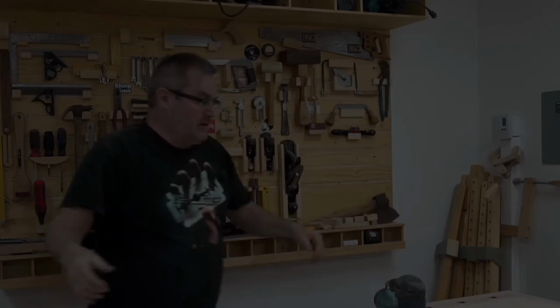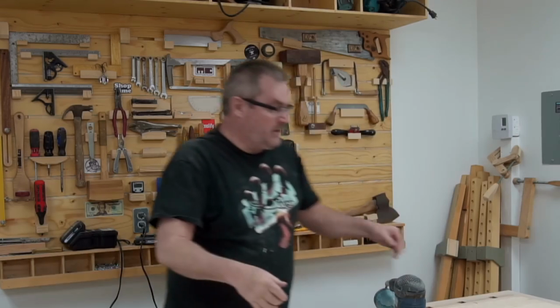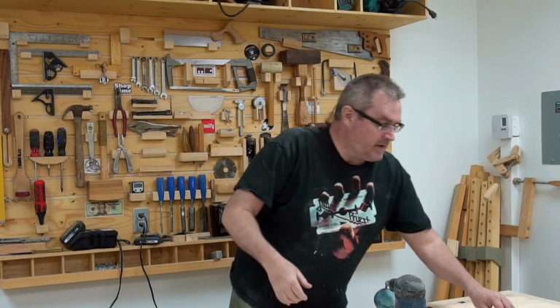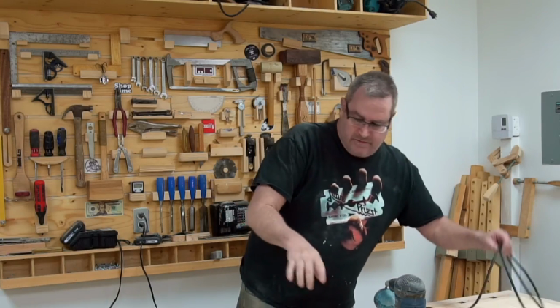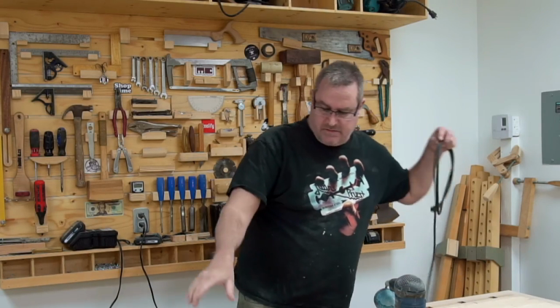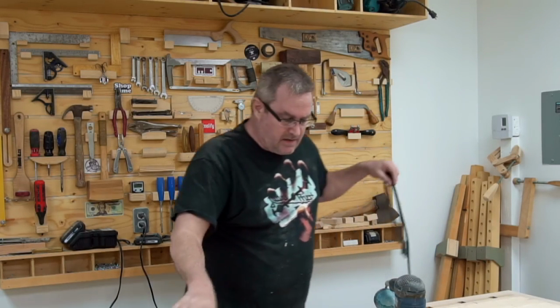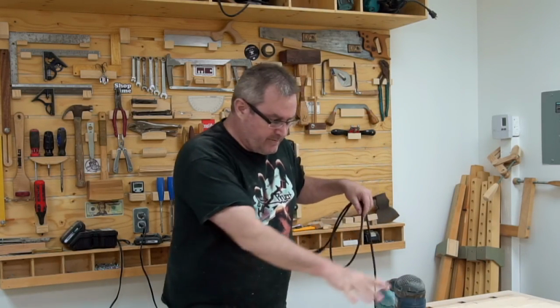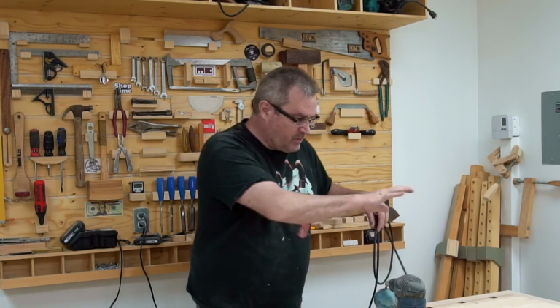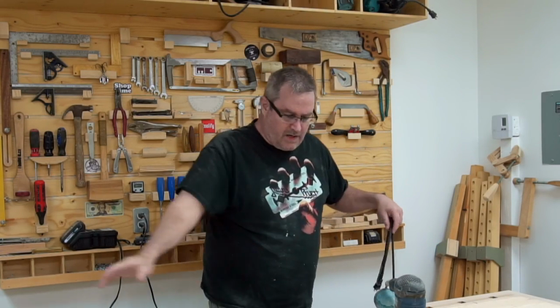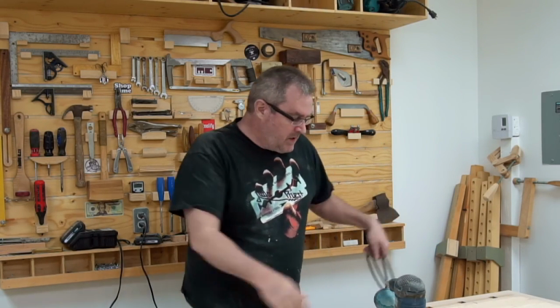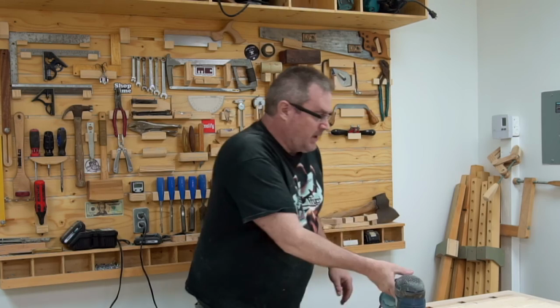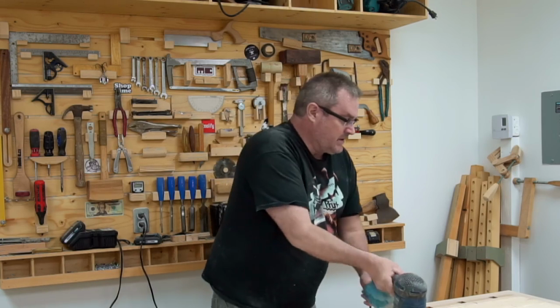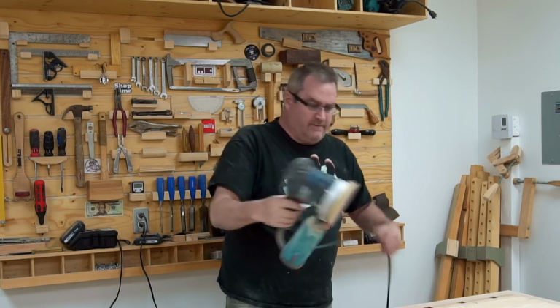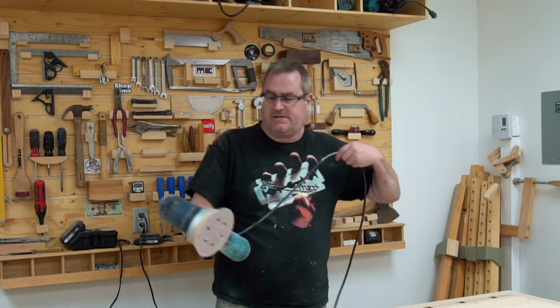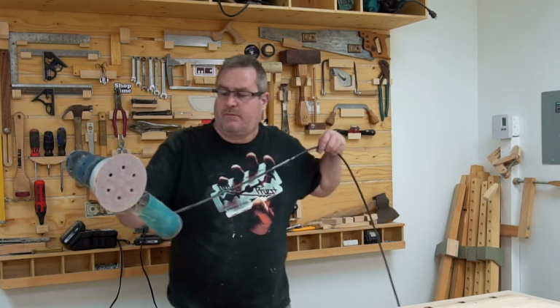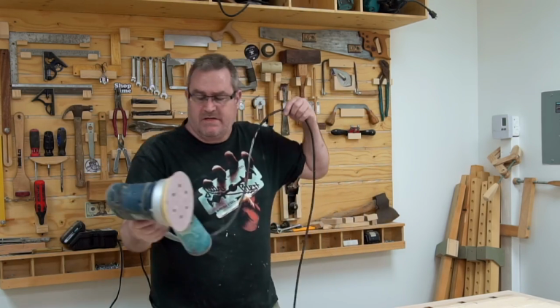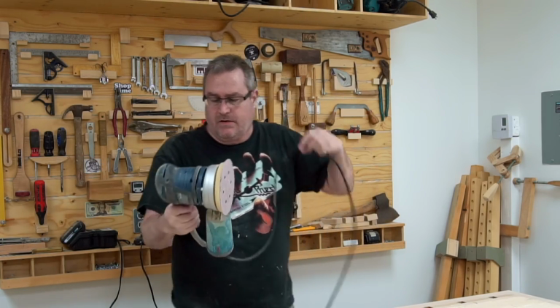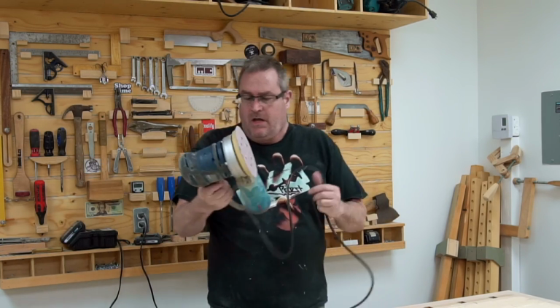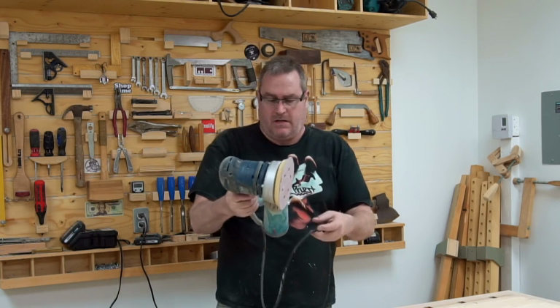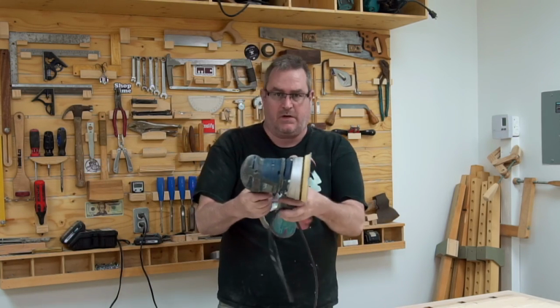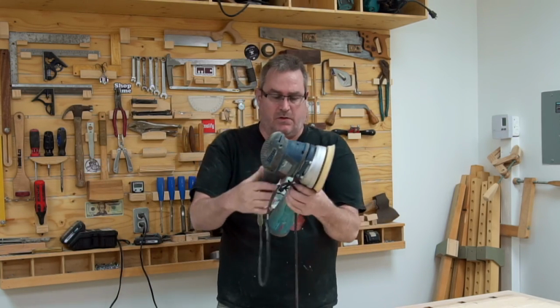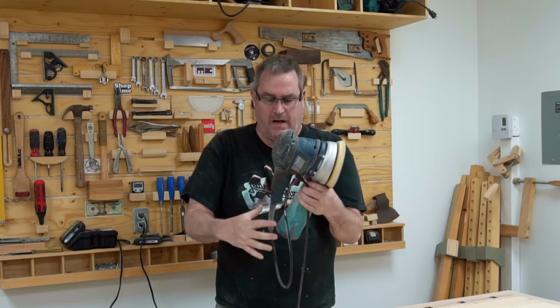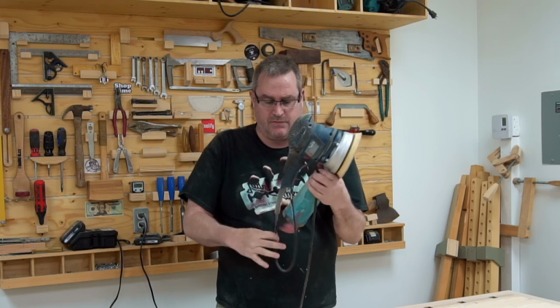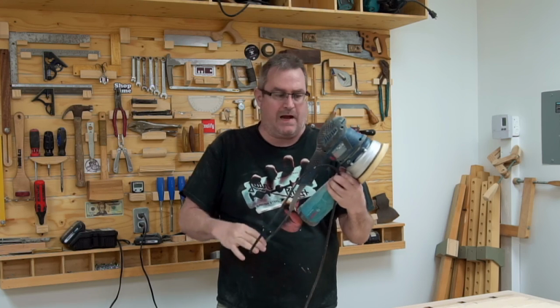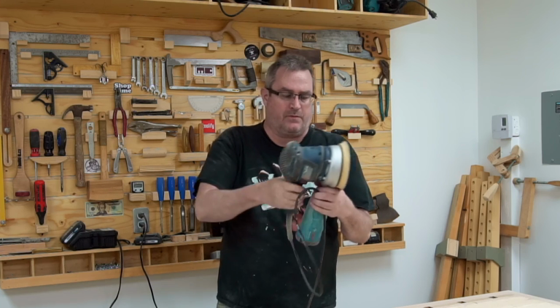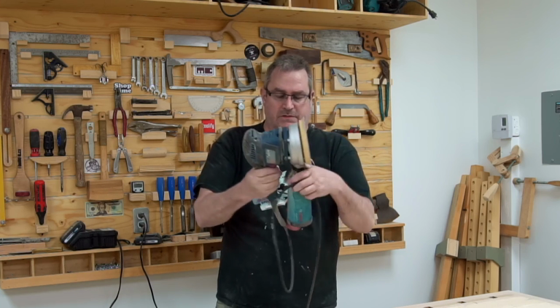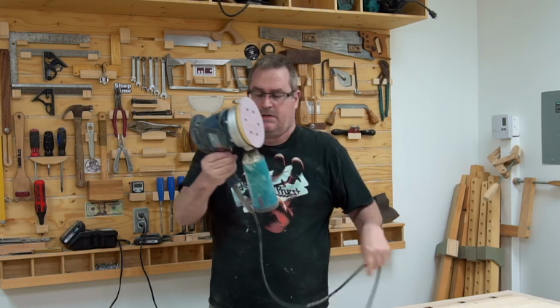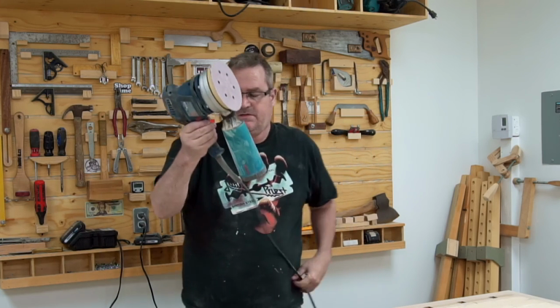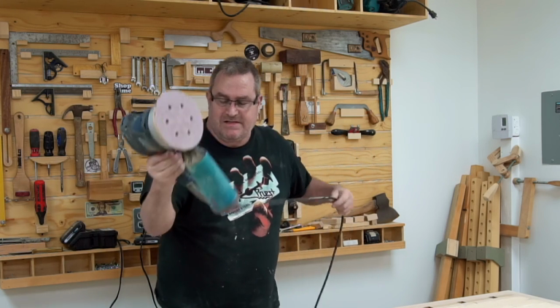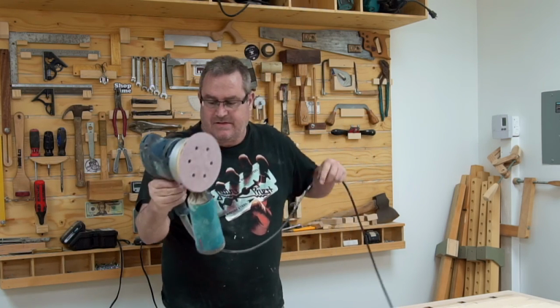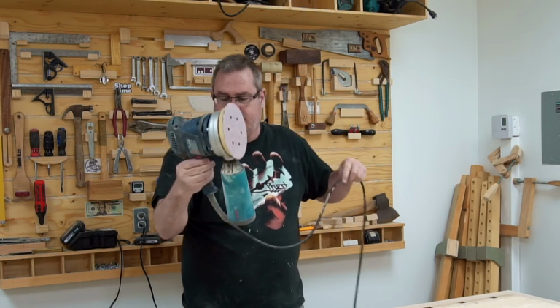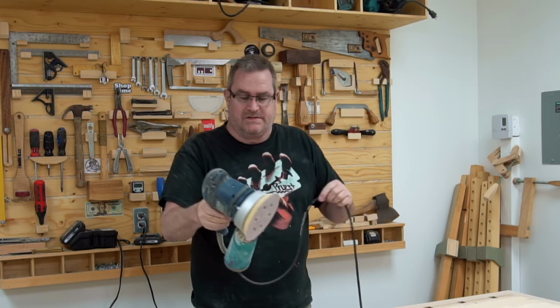Here's a real quickie. I was here sanding off my workbench and I'm finished sanding. I'll put away my sander and I'm going to quickly show you how to wrap up cords so that it doesn't damage the cords.